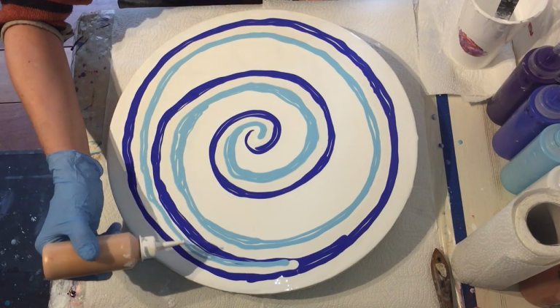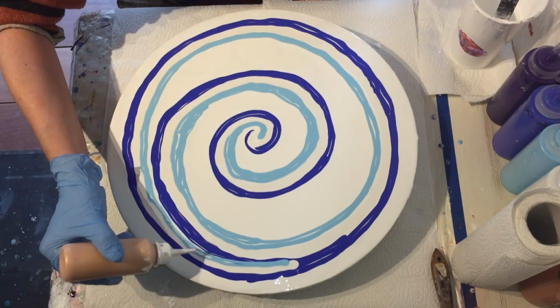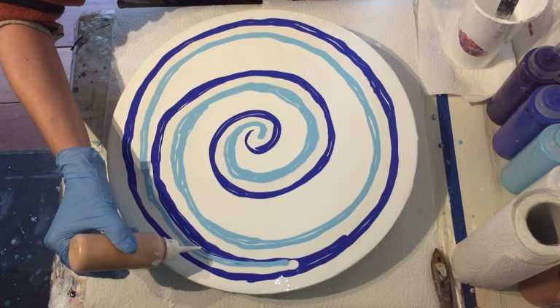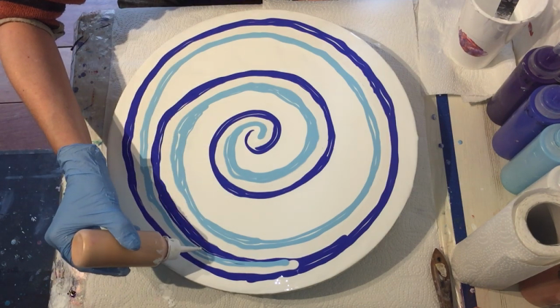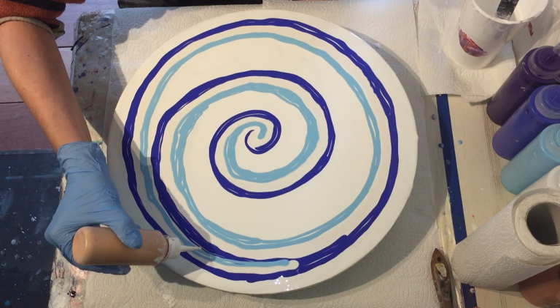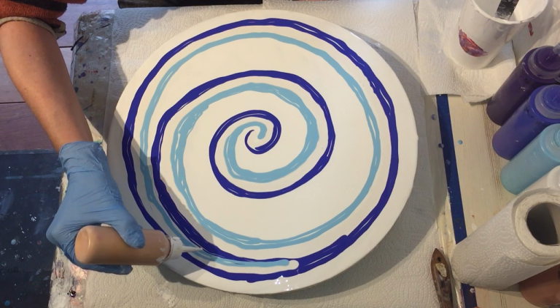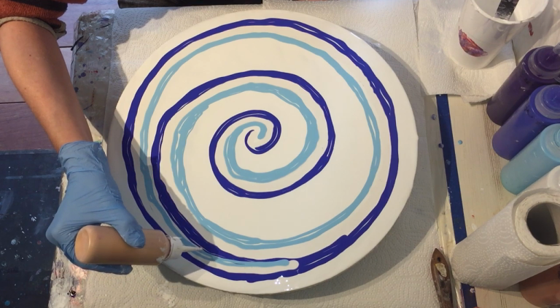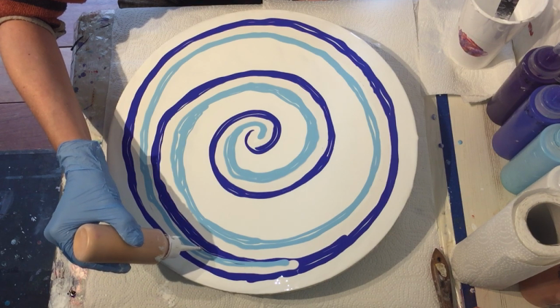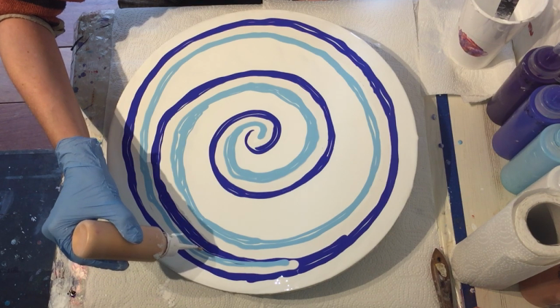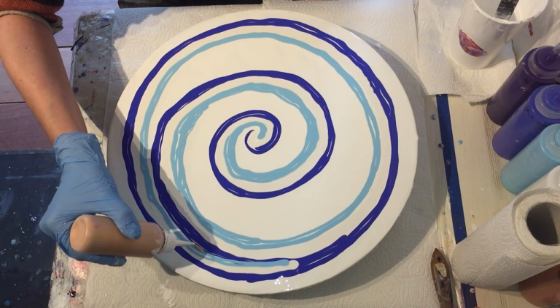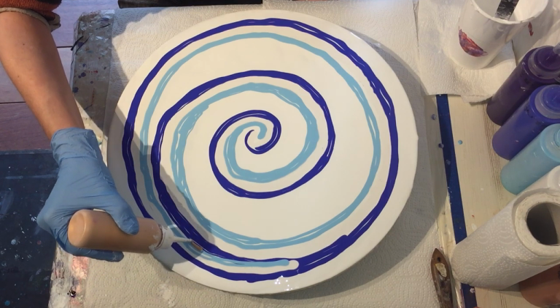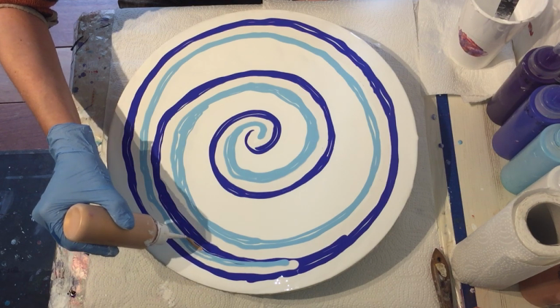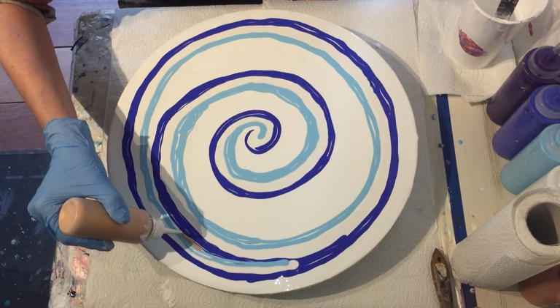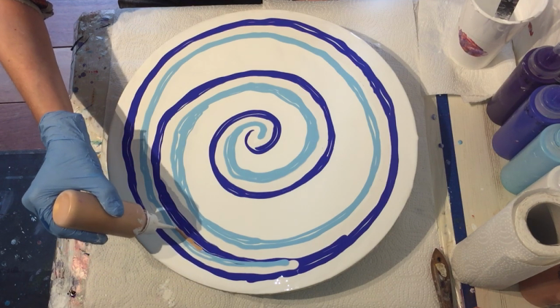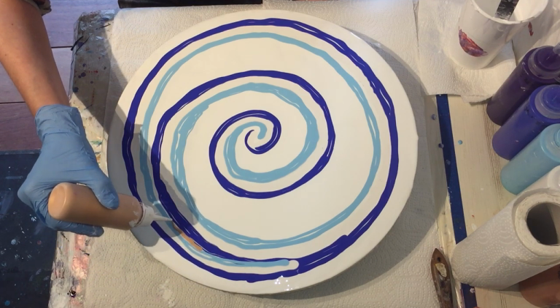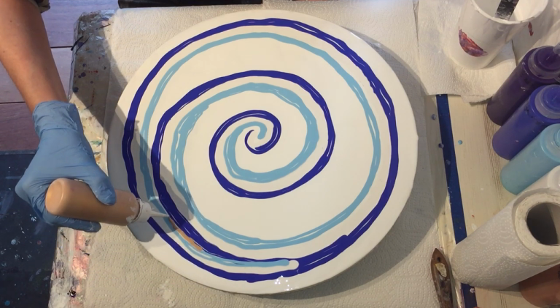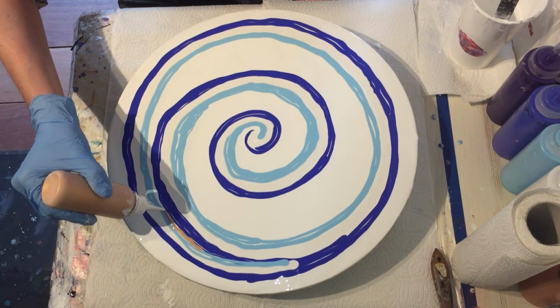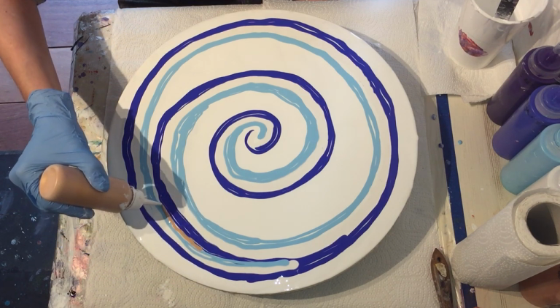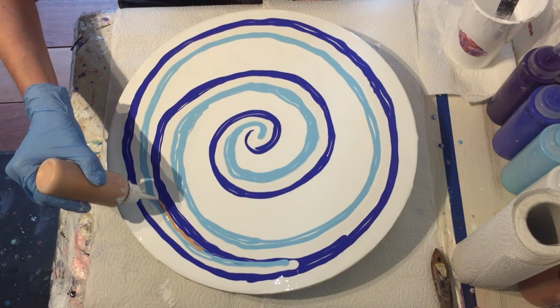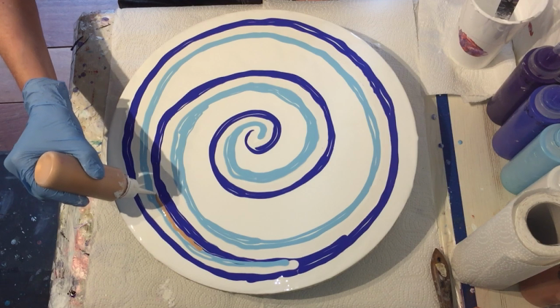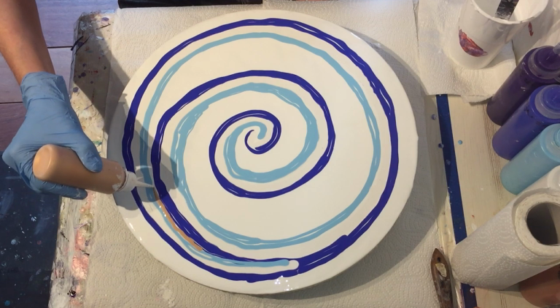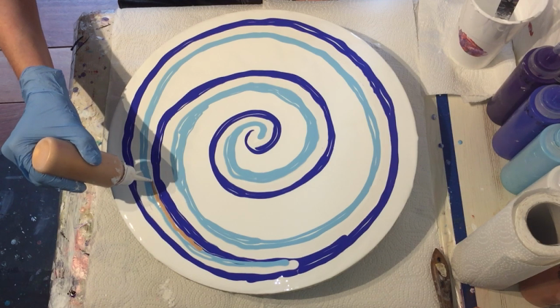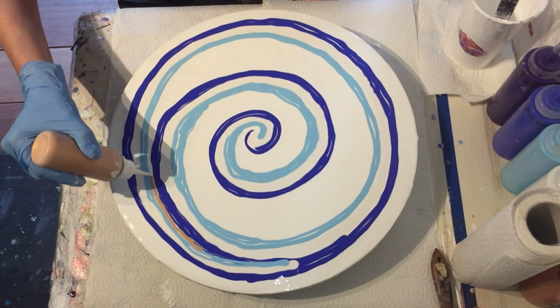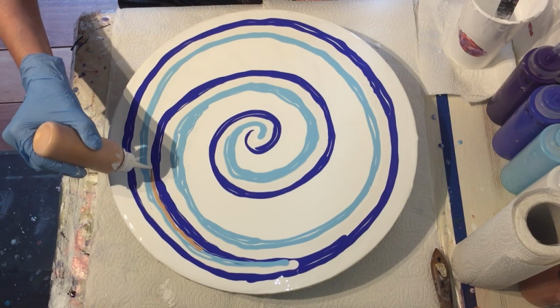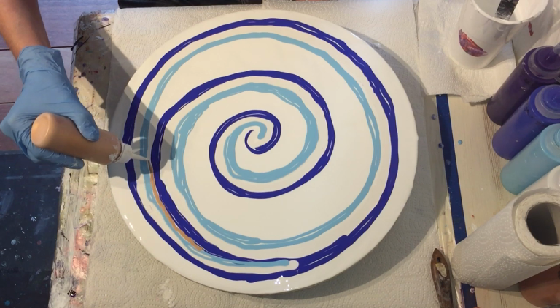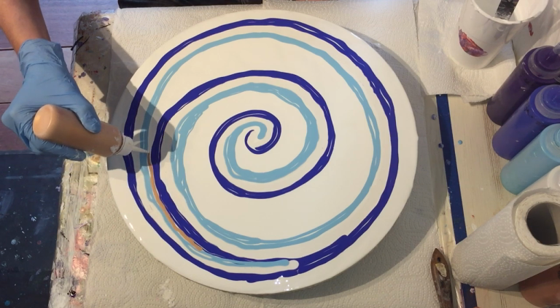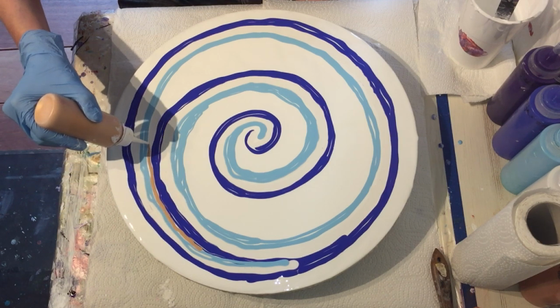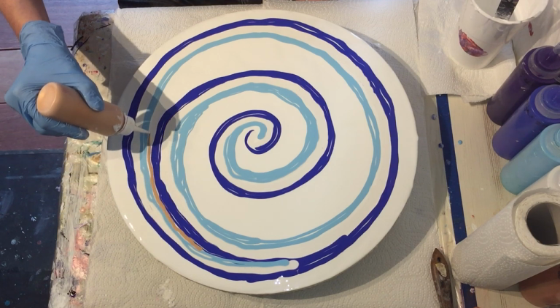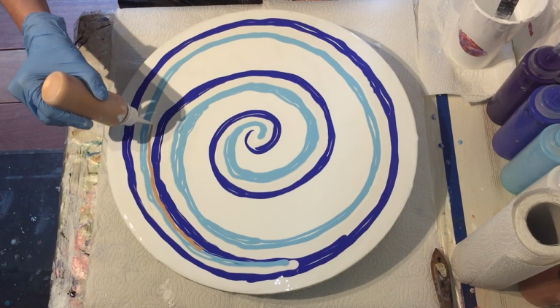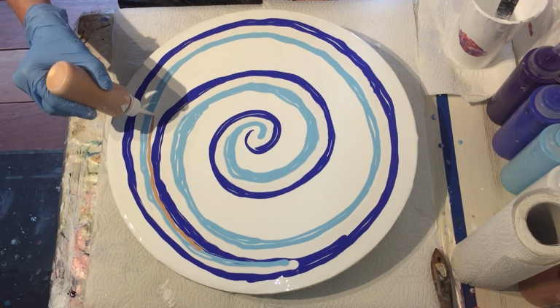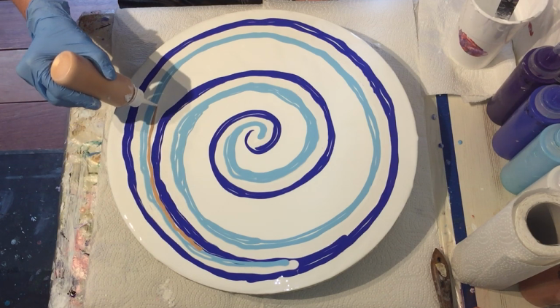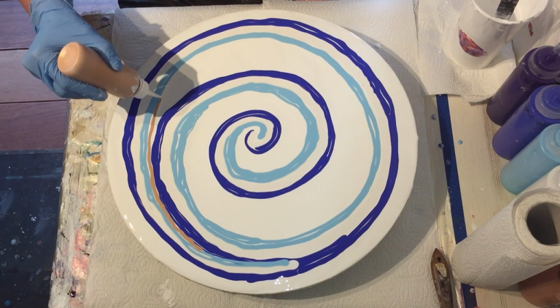The next color is Winsor & Newton gold. Next to the turquoise blue I will add a thin line of gold.